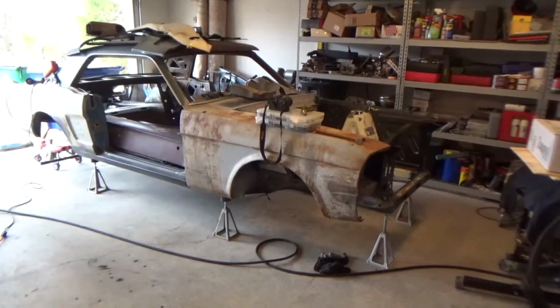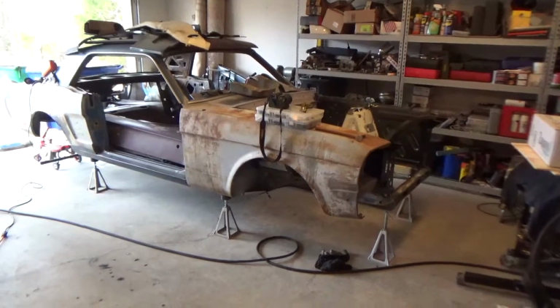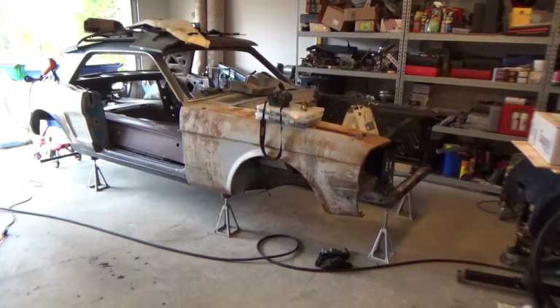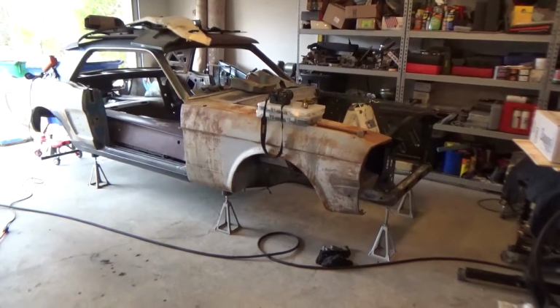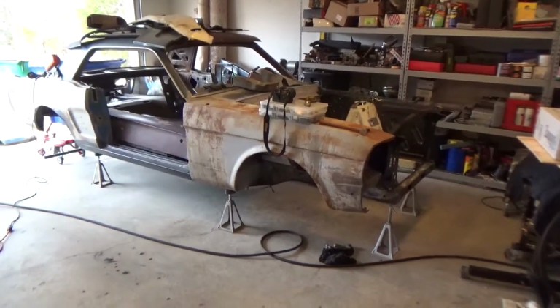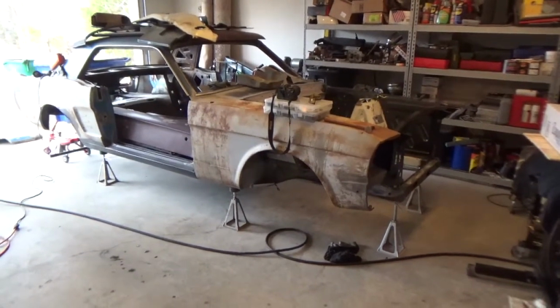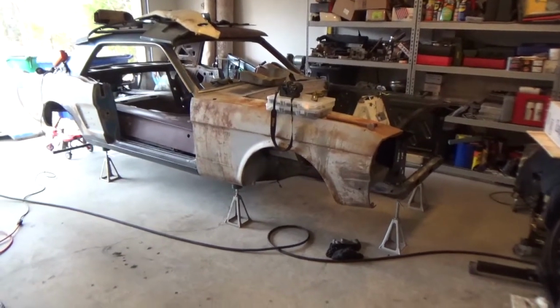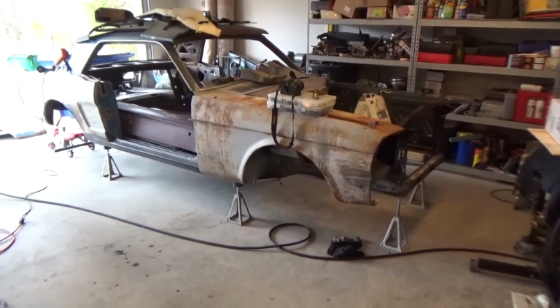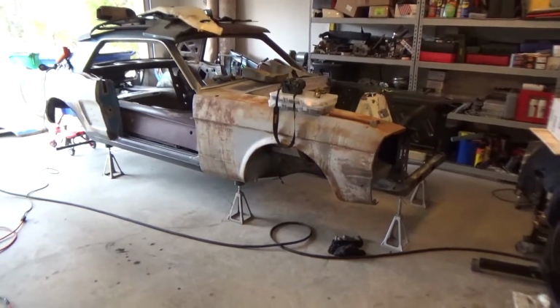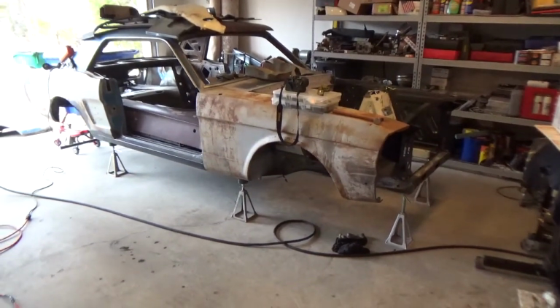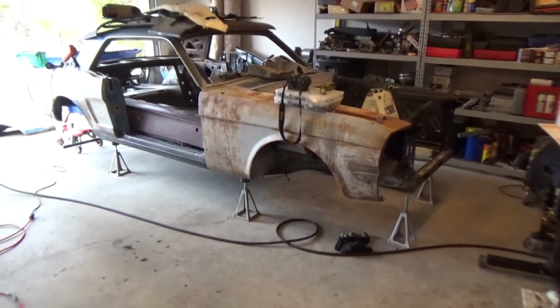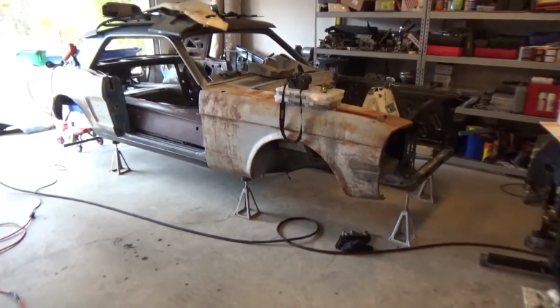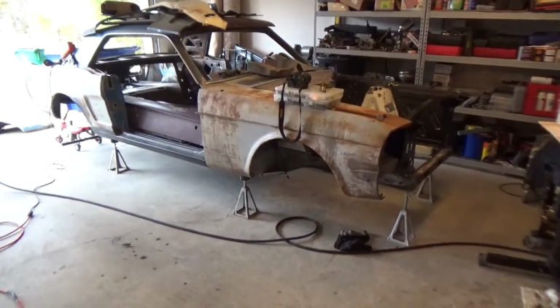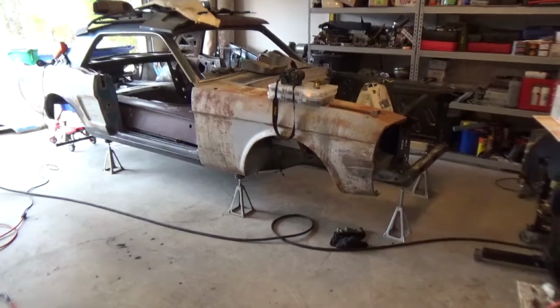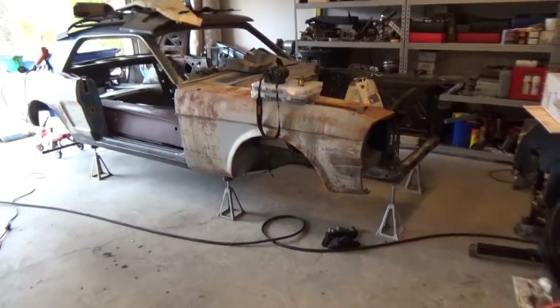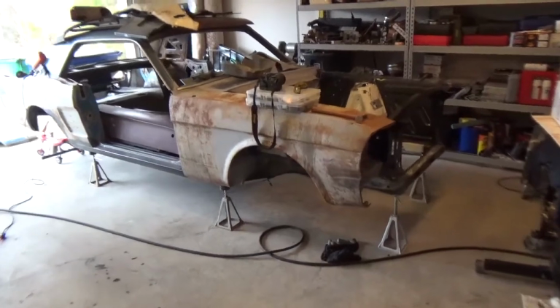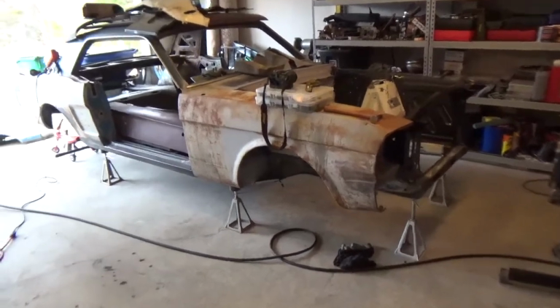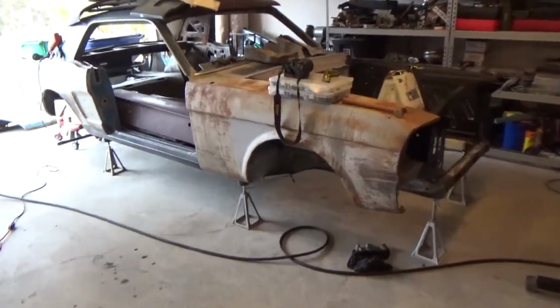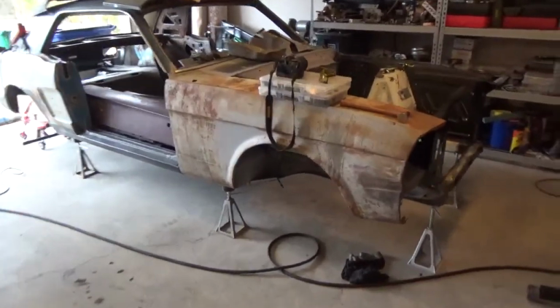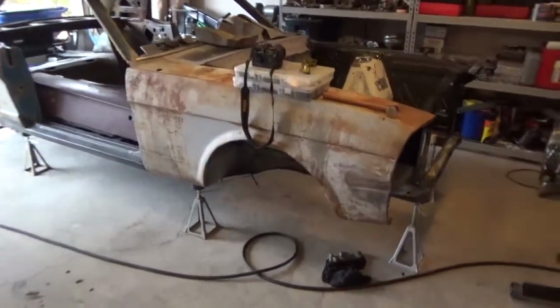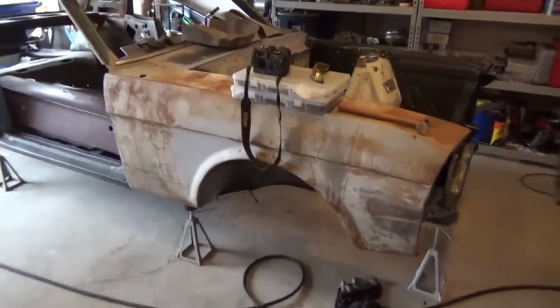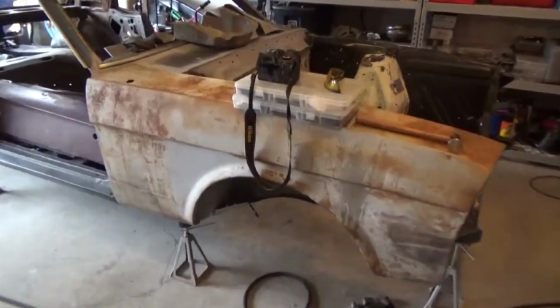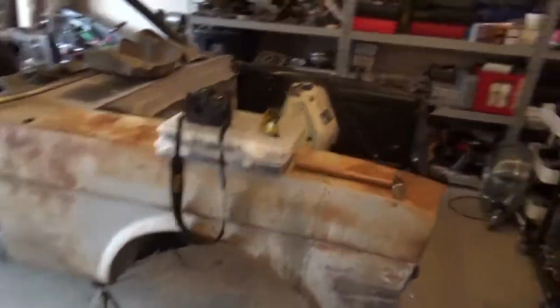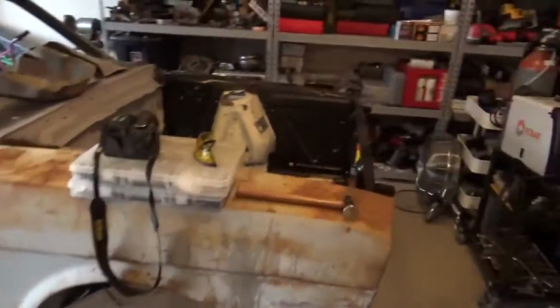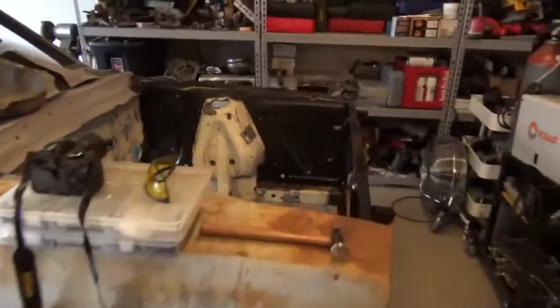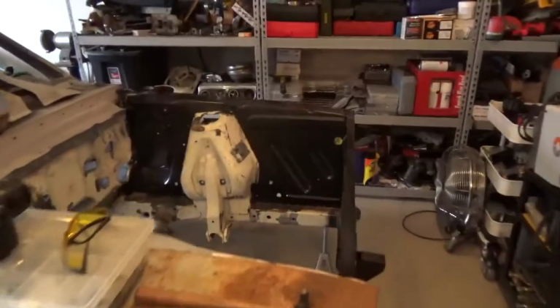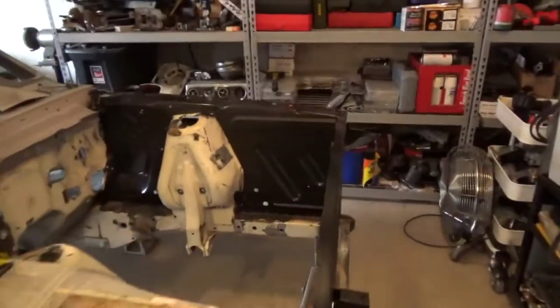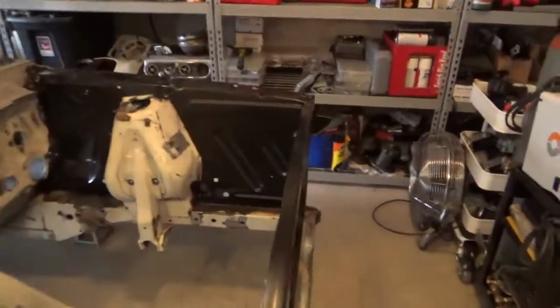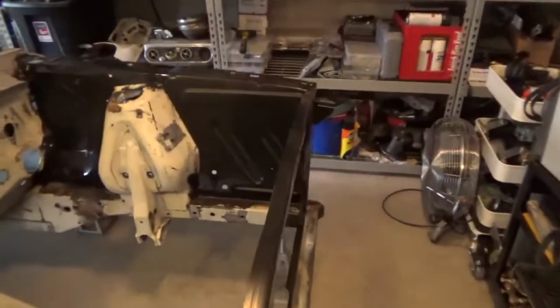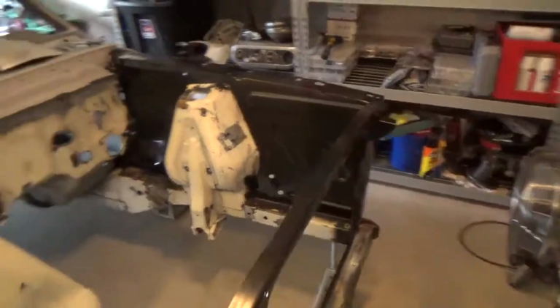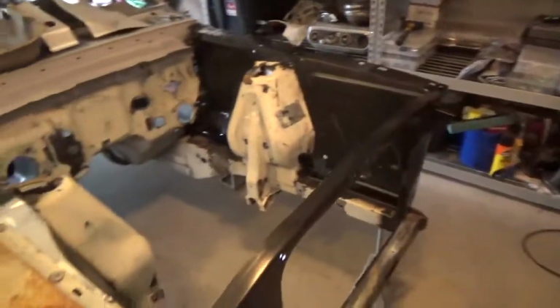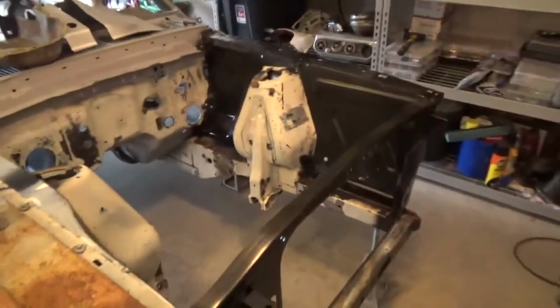It's been a little while since I've done any kind of a video update on this car, so let me bring you up to speed. I recently finished welding in the engine bay metal.